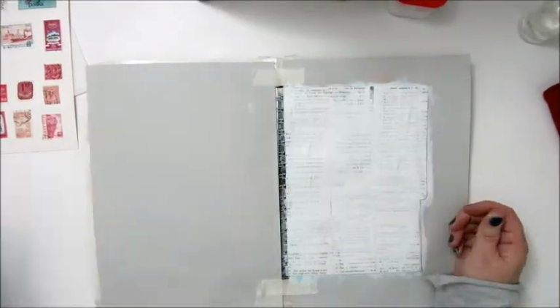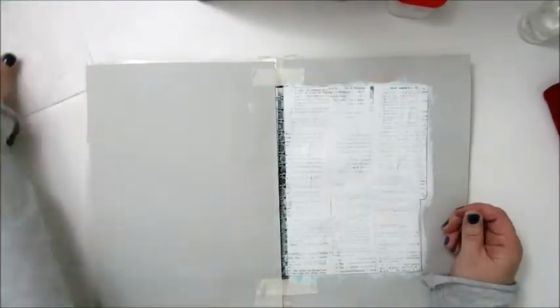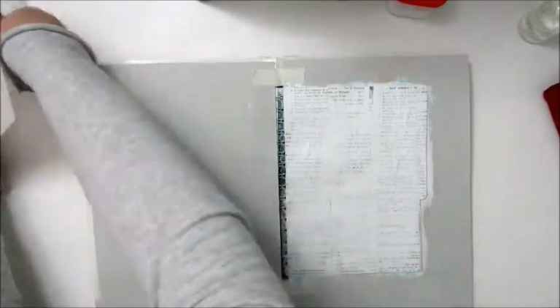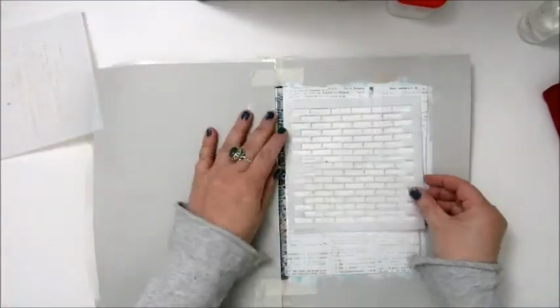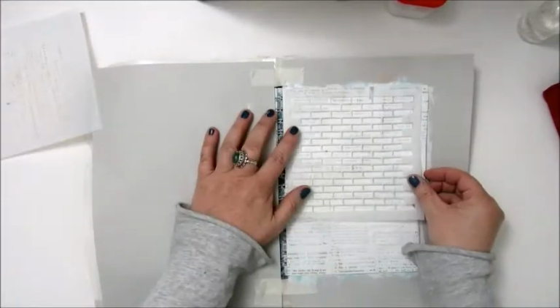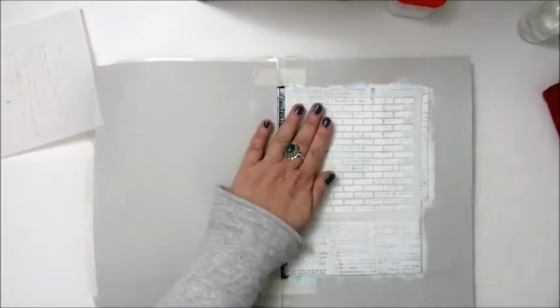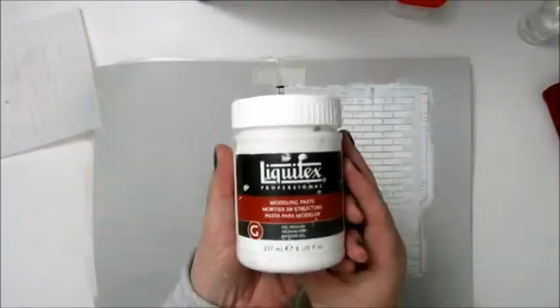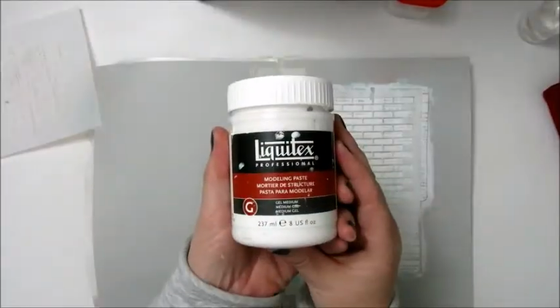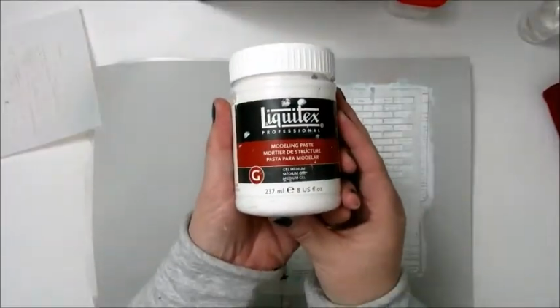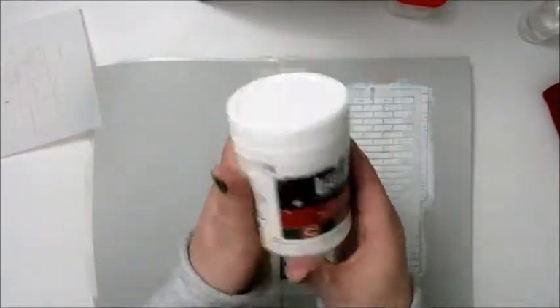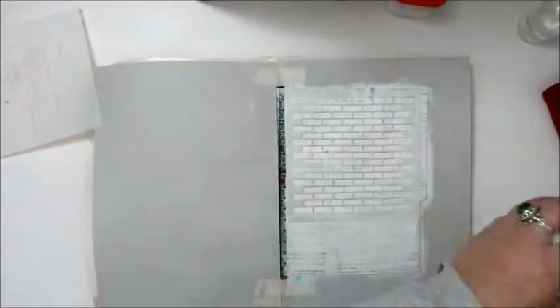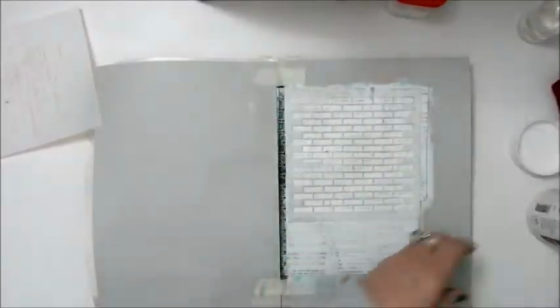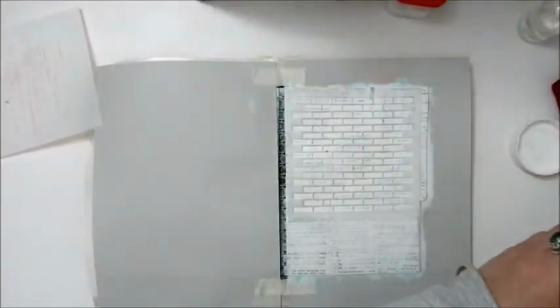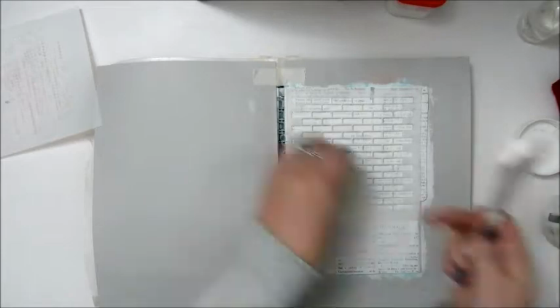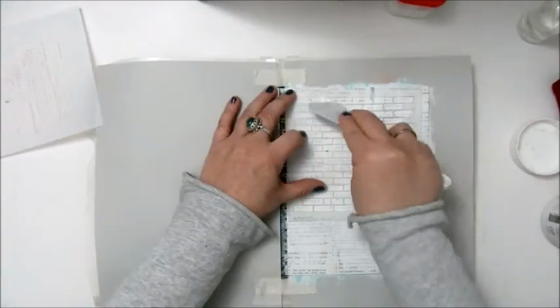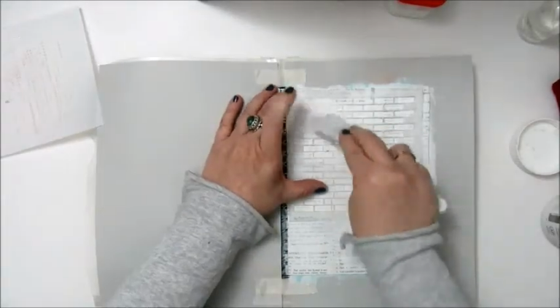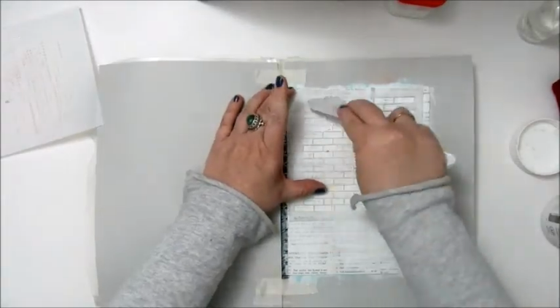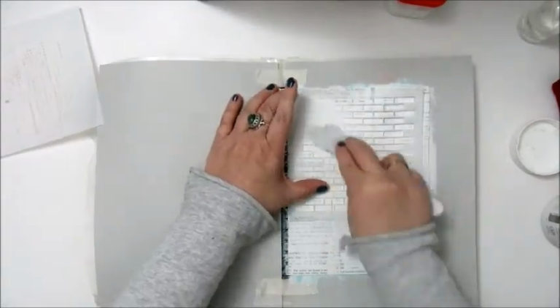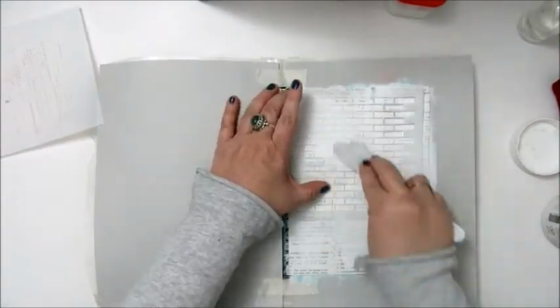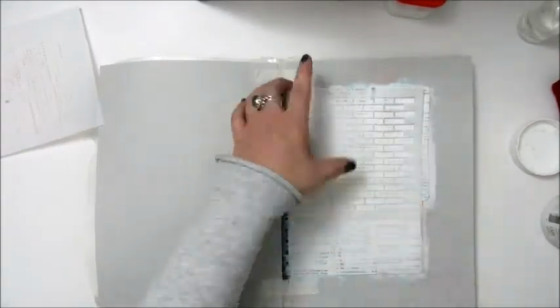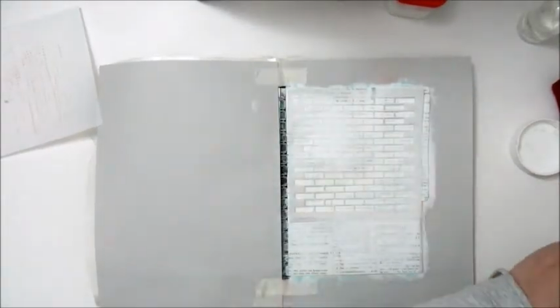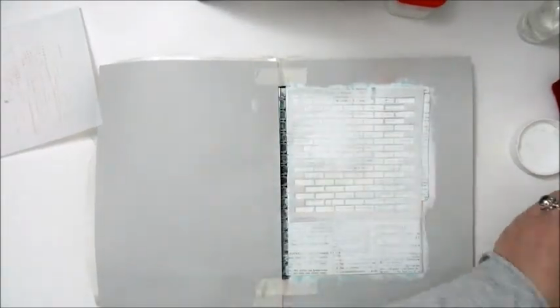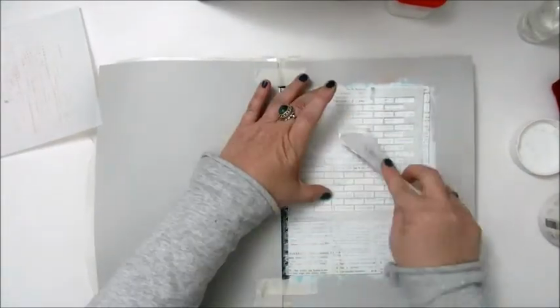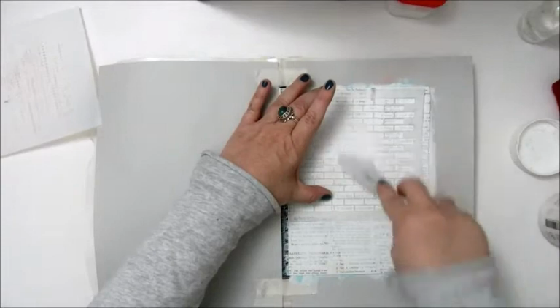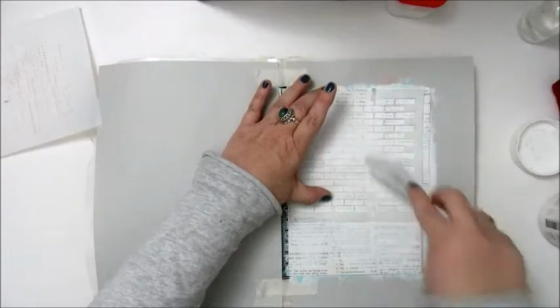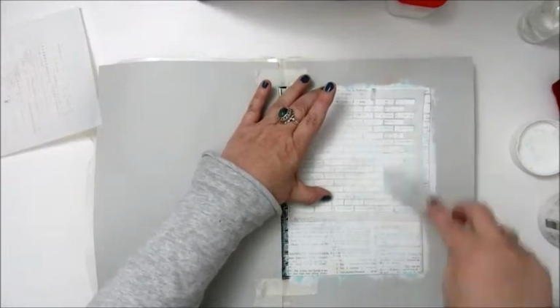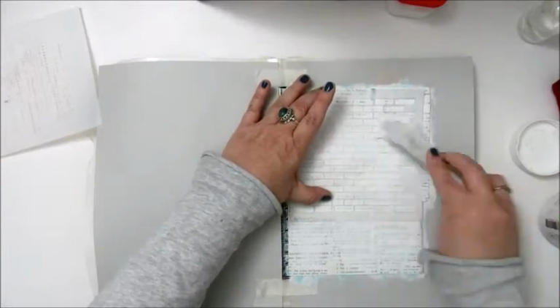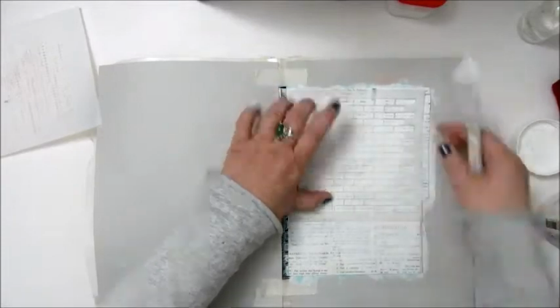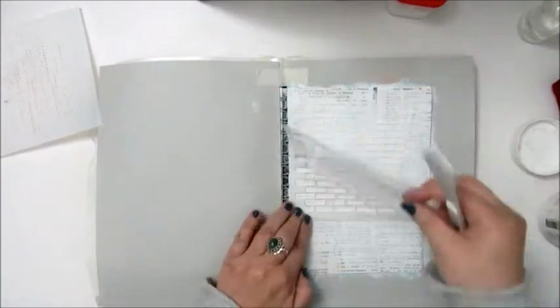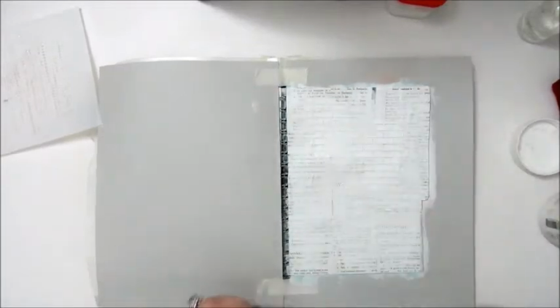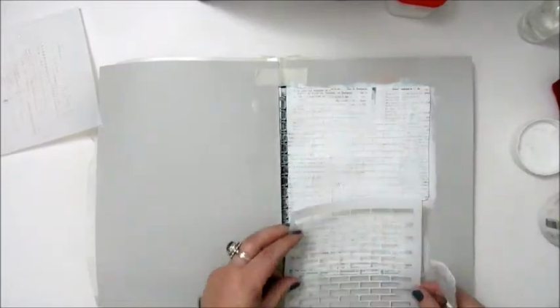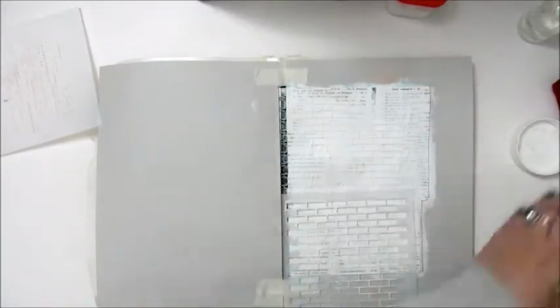Step 3: Add texture paste with a spatula or credit card. I'm using the Liquitex modeling paste with a stencil of one of my favorite things — the small brick wall.